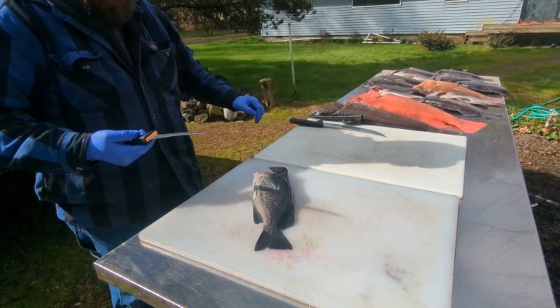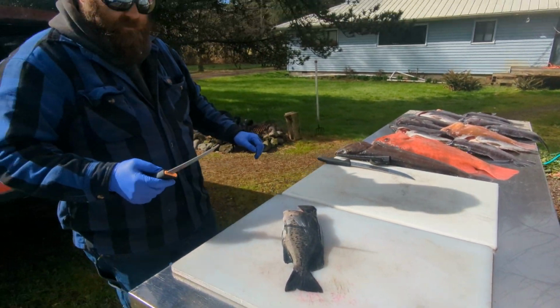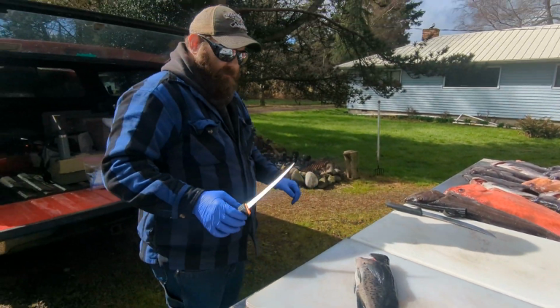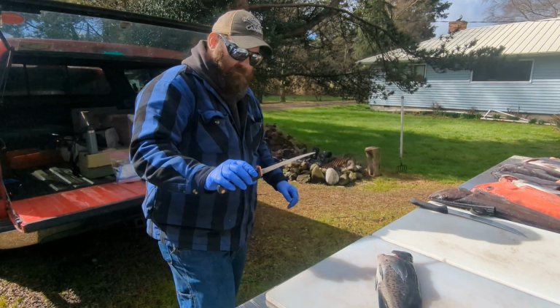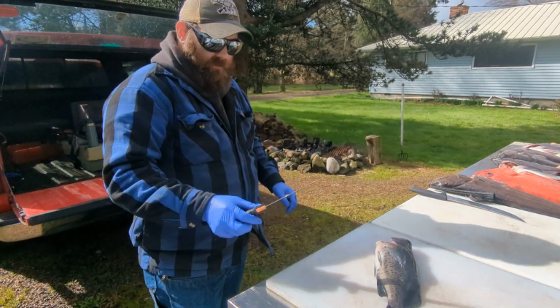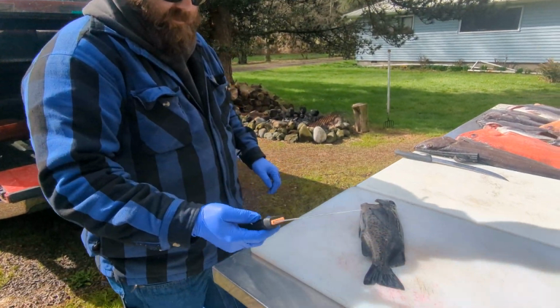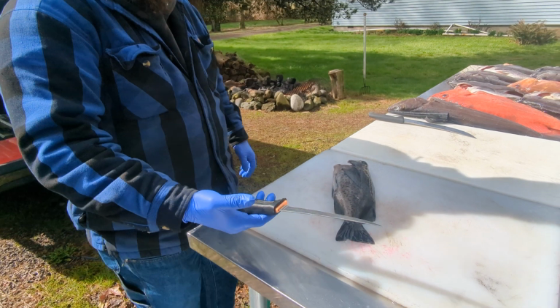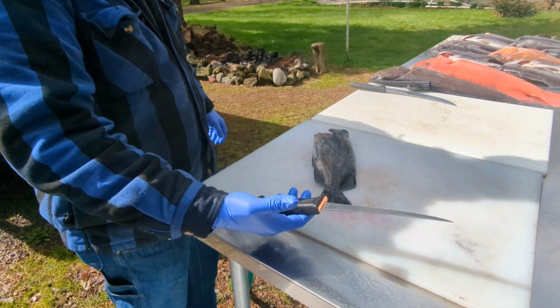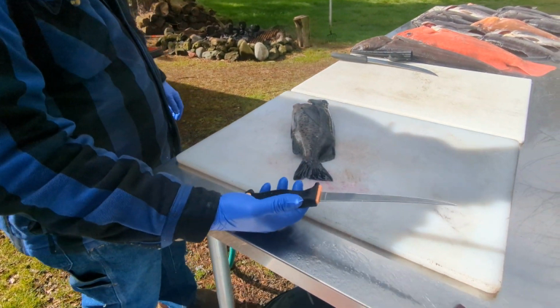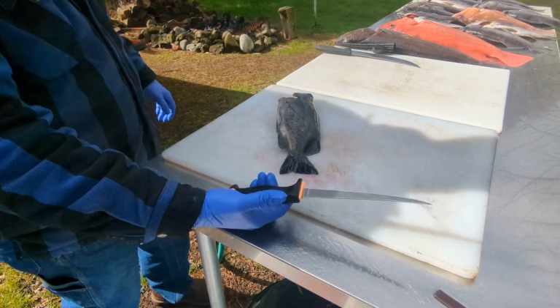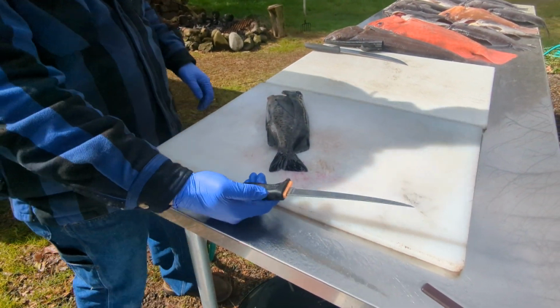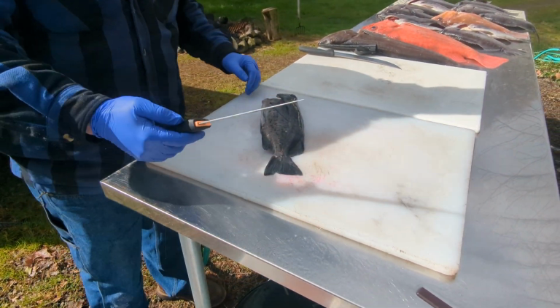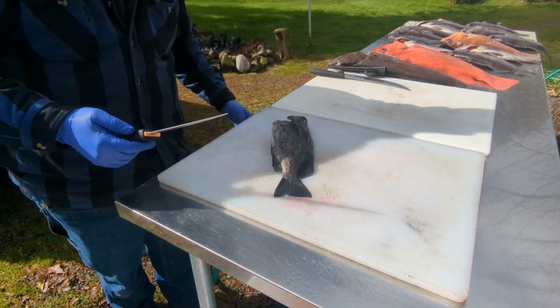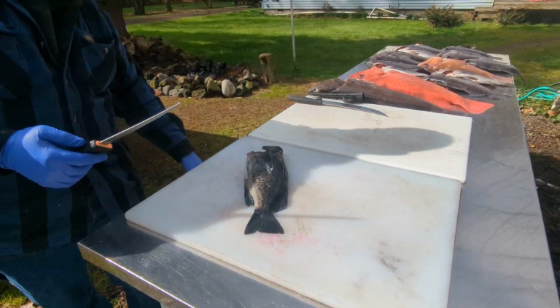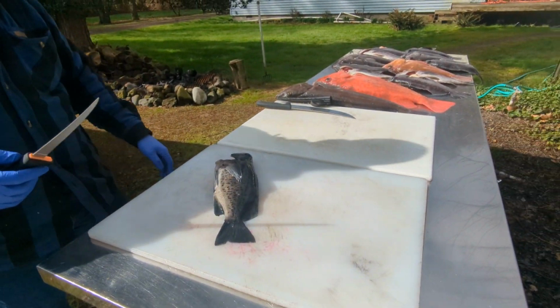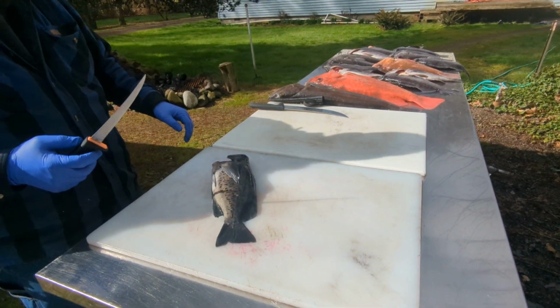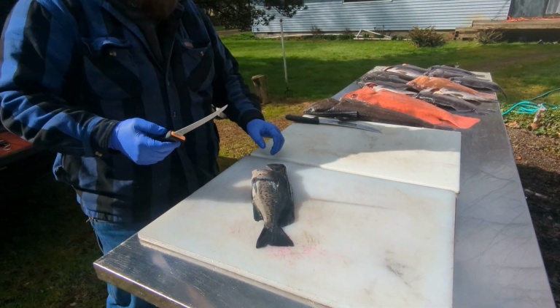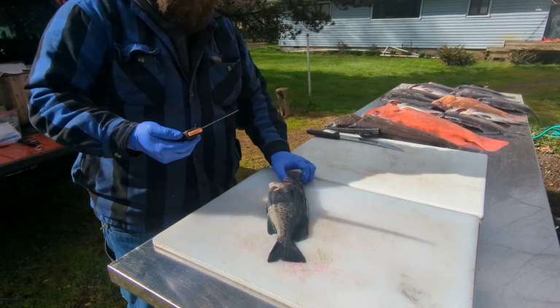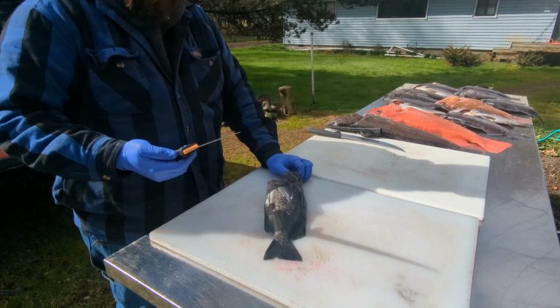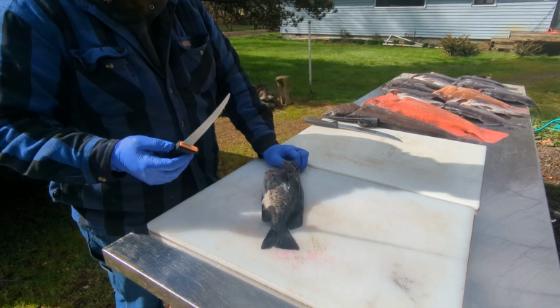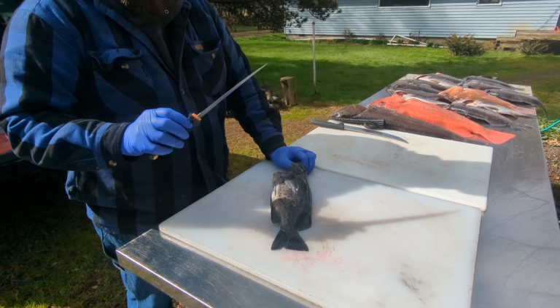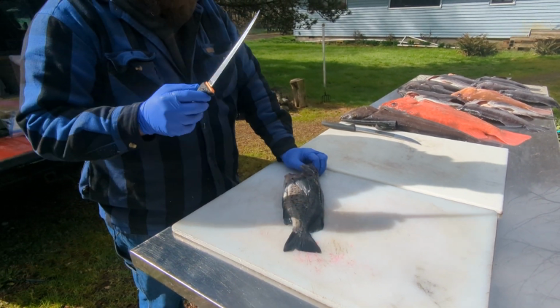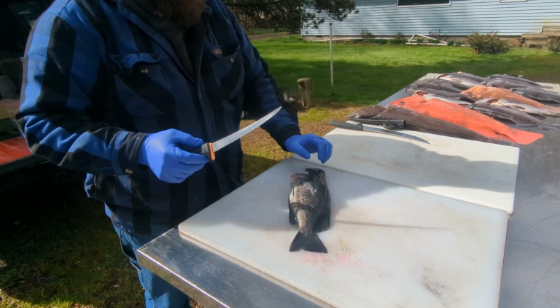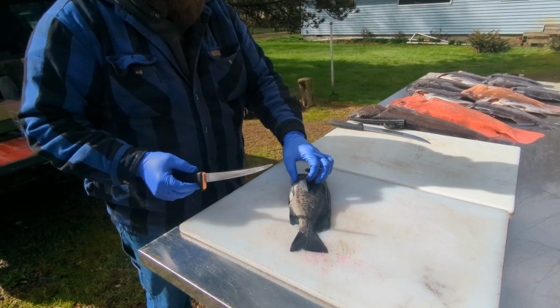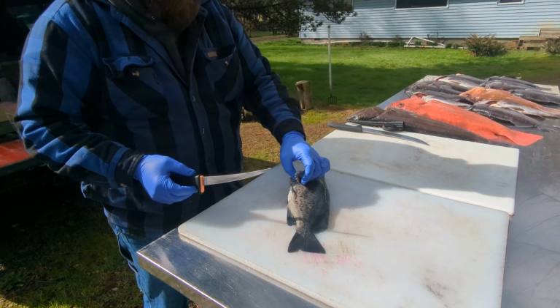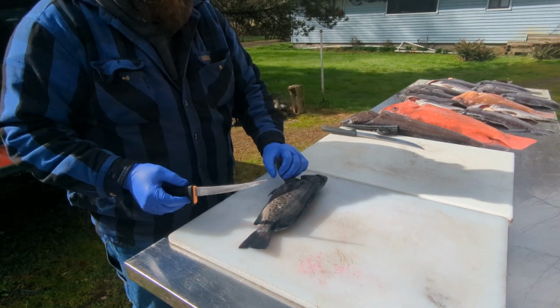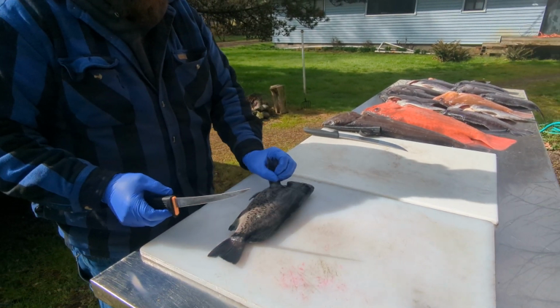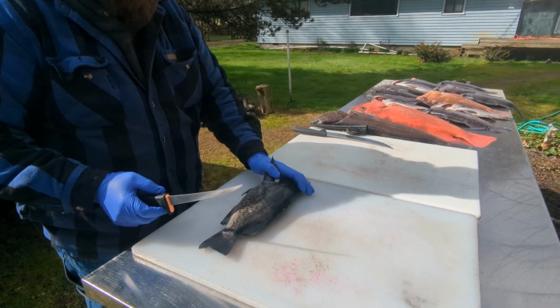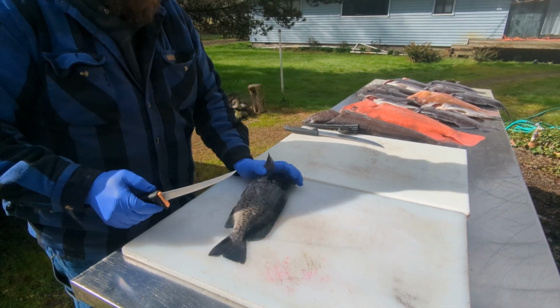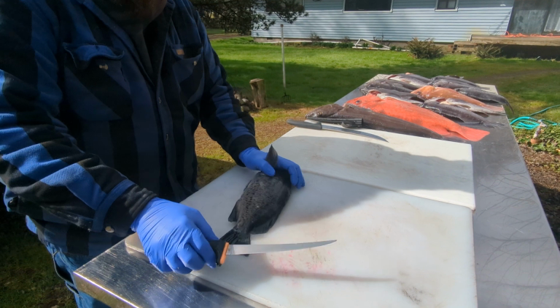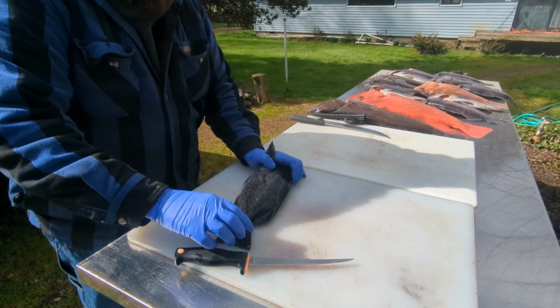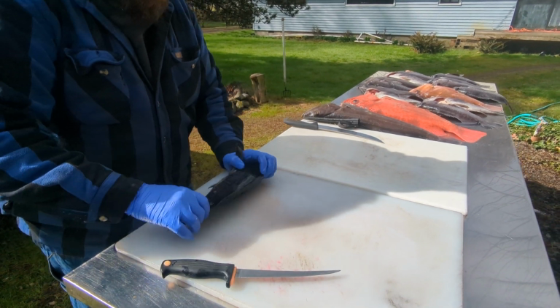It helps to have a good sharp knife. This is an old Kershaw — I've had it for years and years. I just hit it with a steel before I came outside with it, so hopefully it'll be sharp enough to do the job.